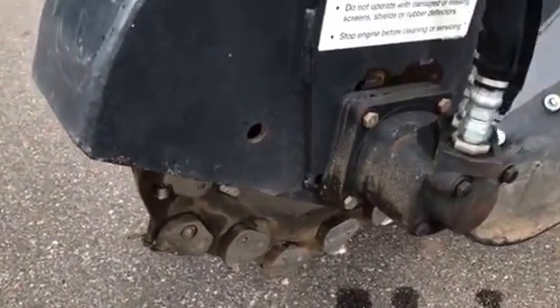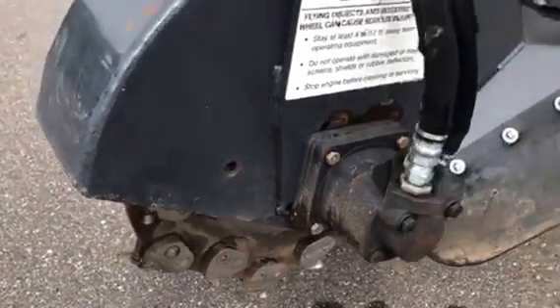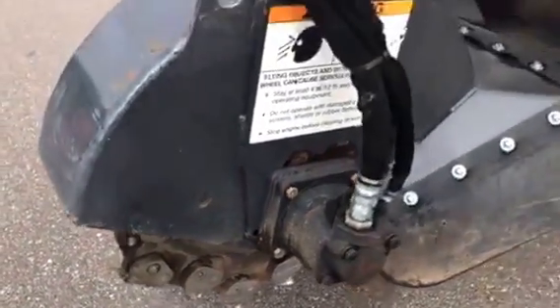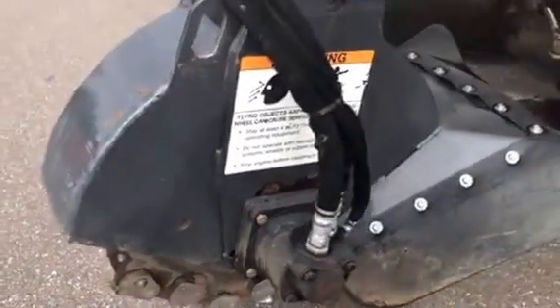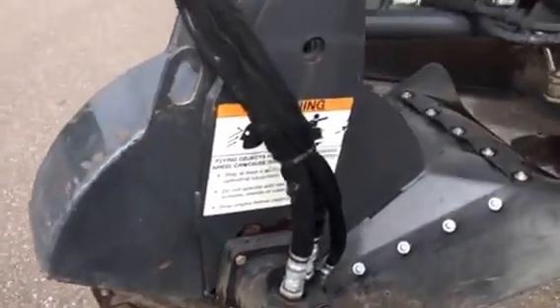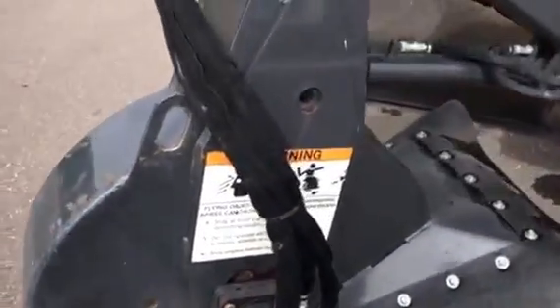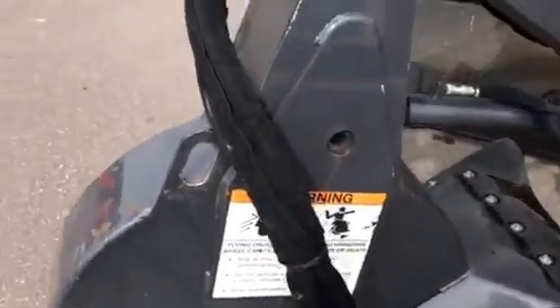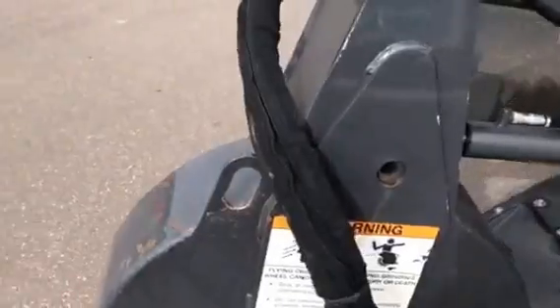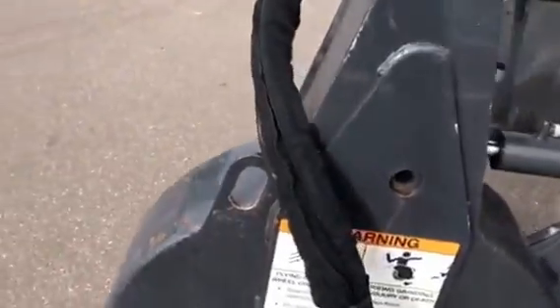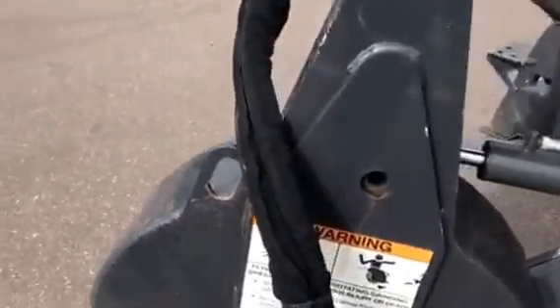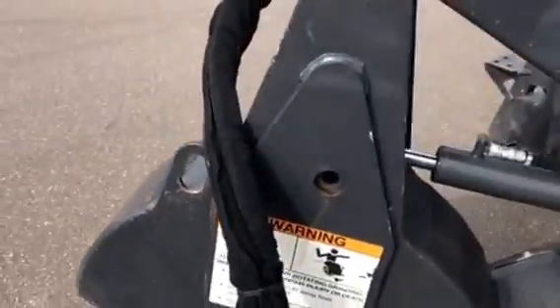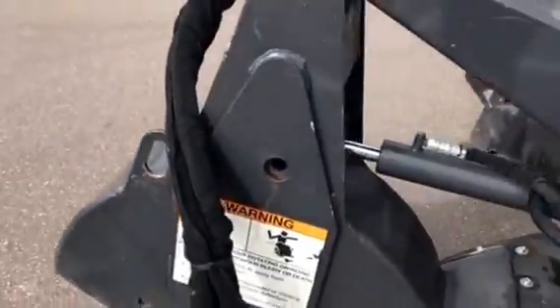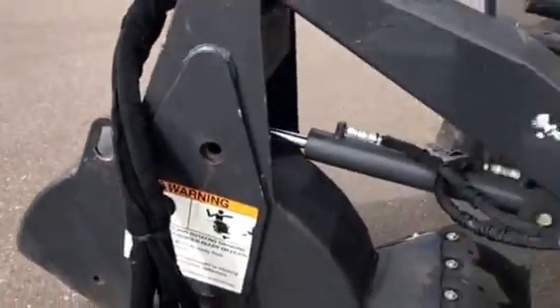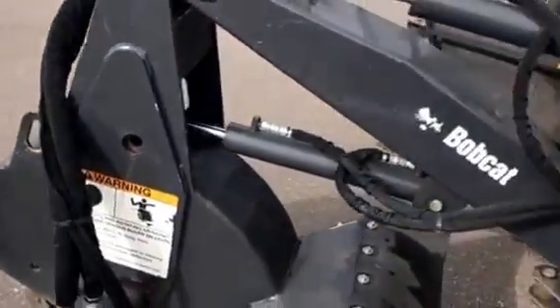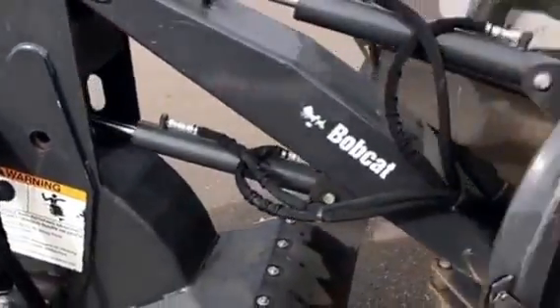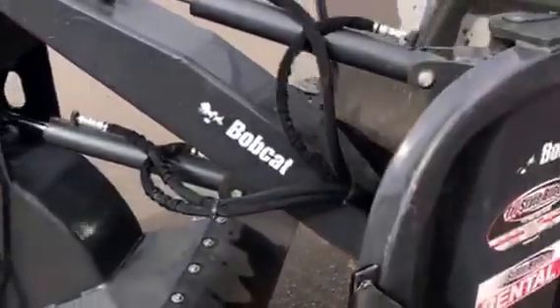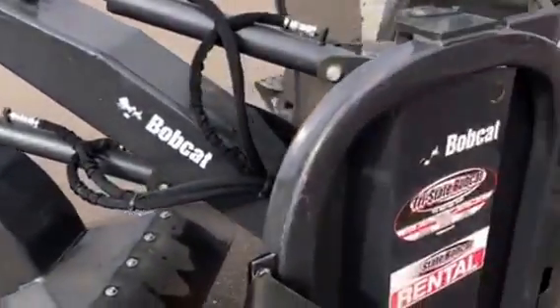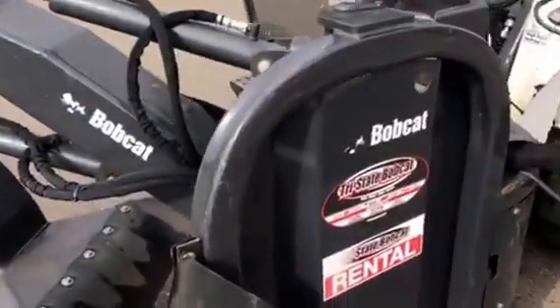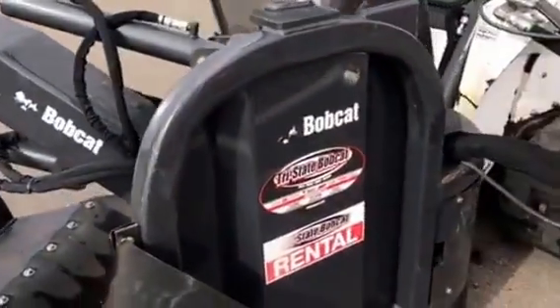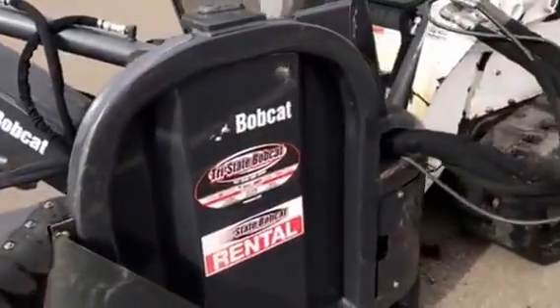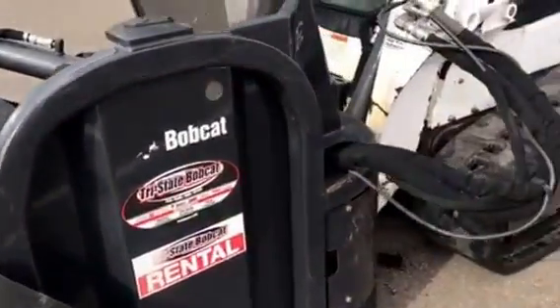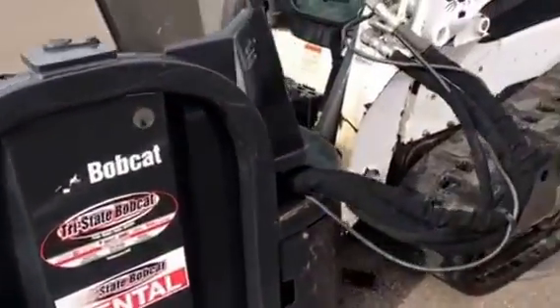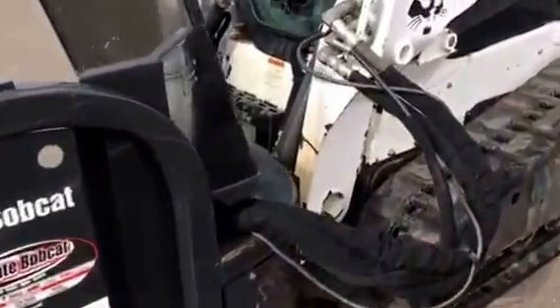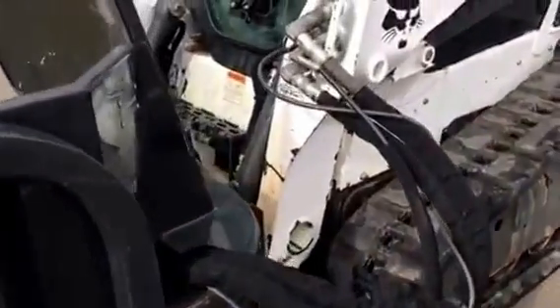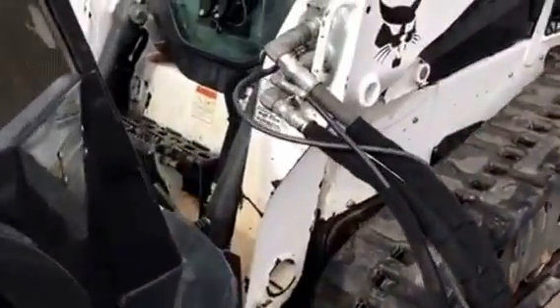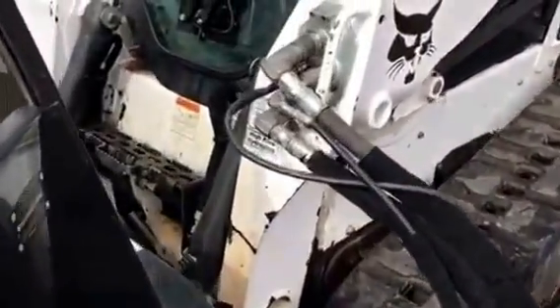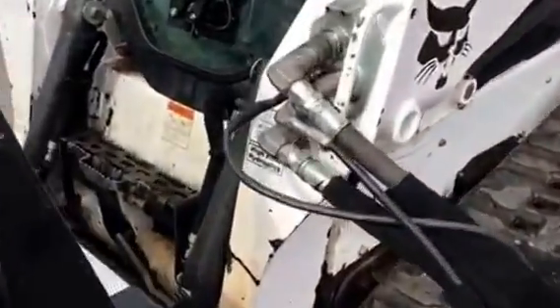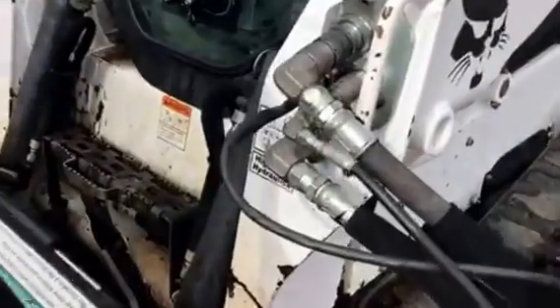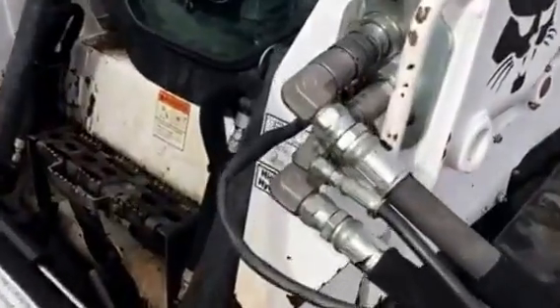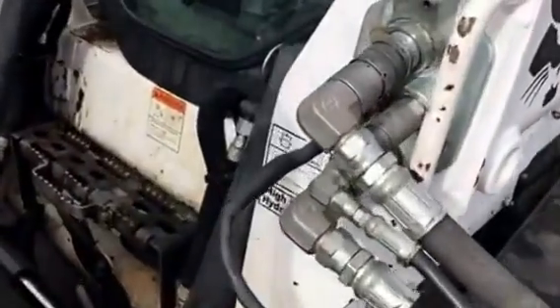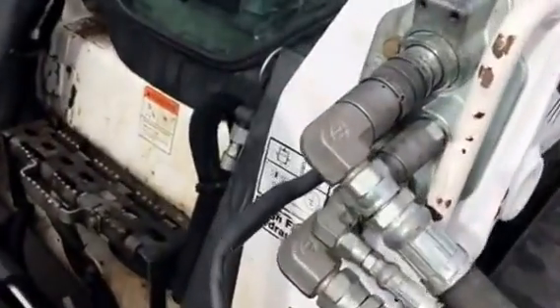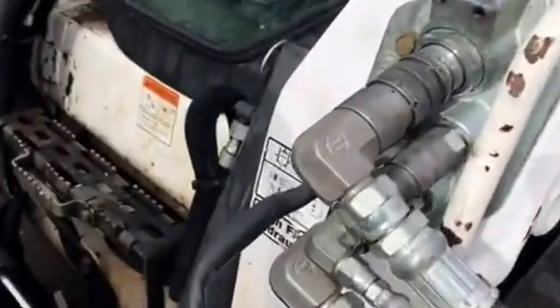Aggressive cut. It'll run on 17 to 32 gallons a minute, and I've got the high flow set up here.